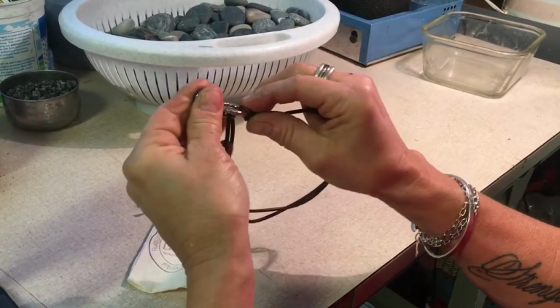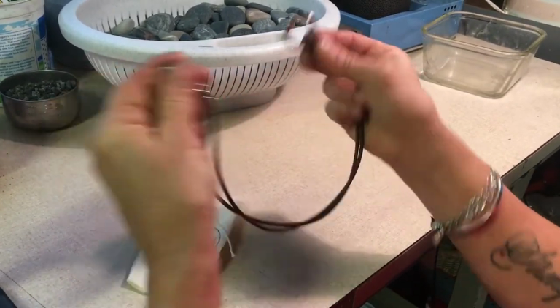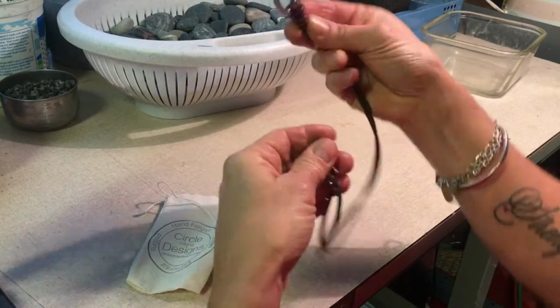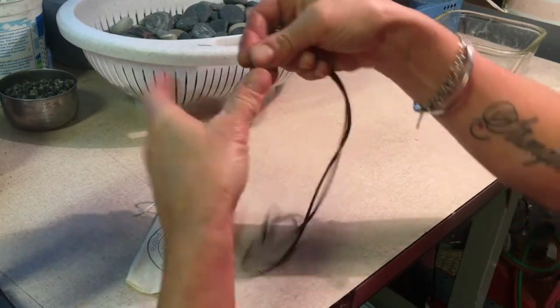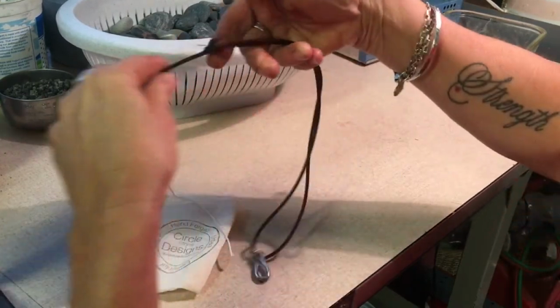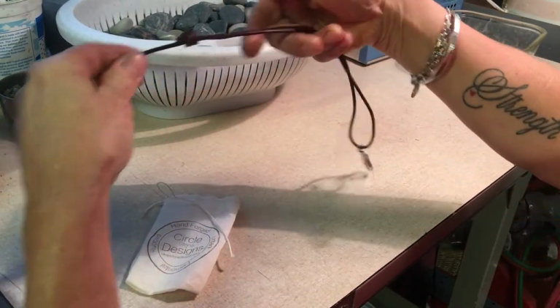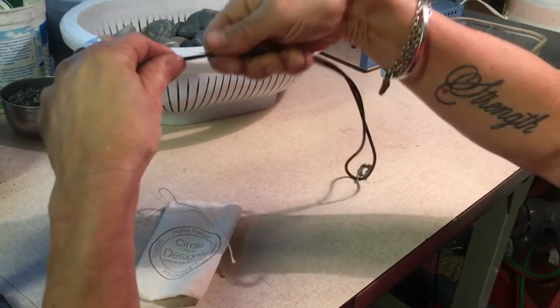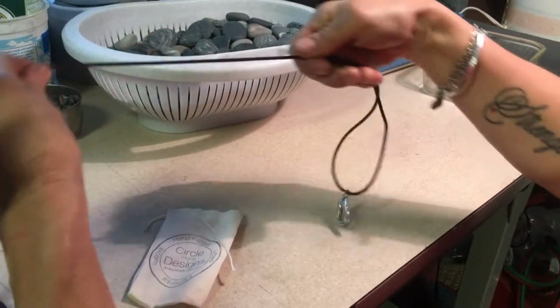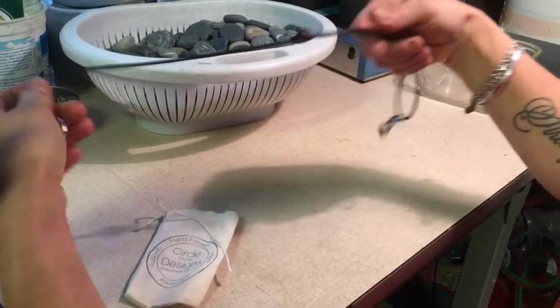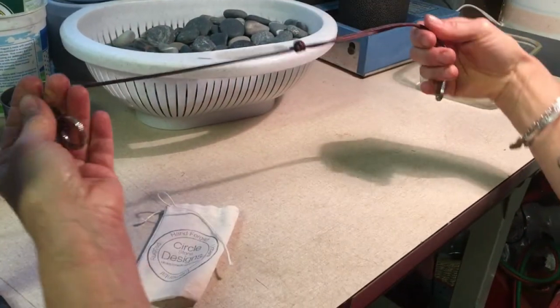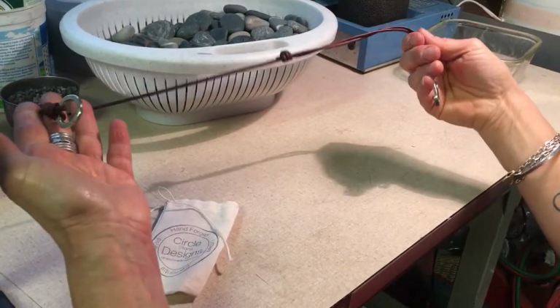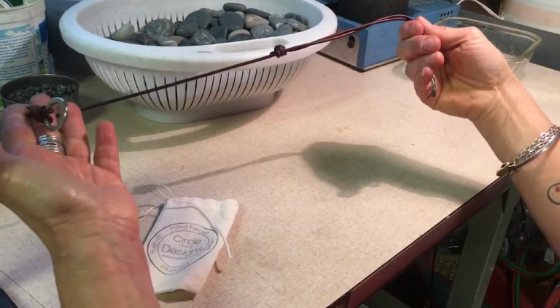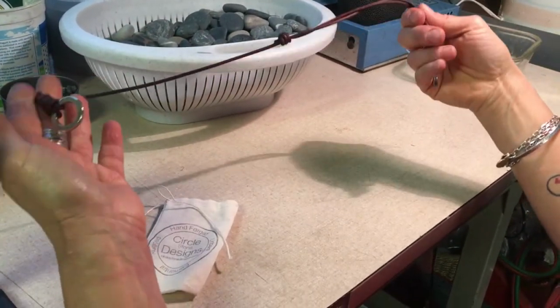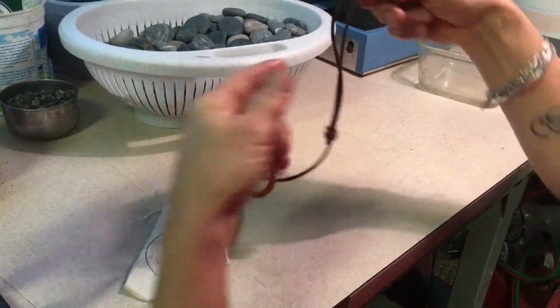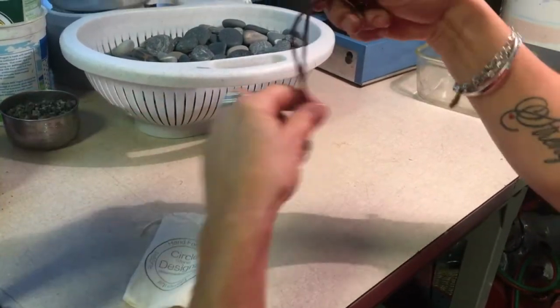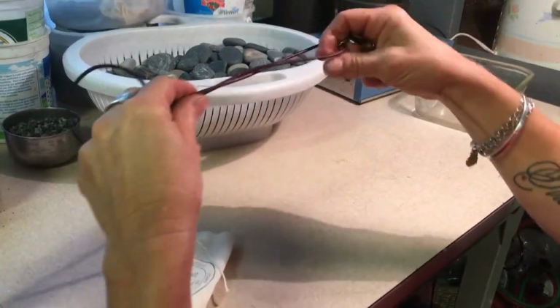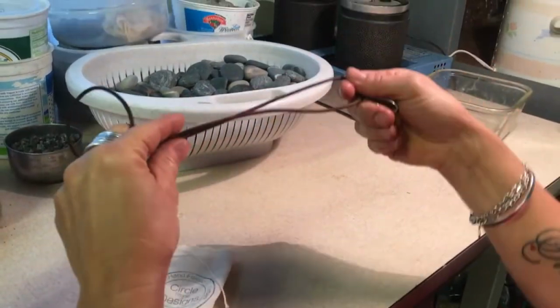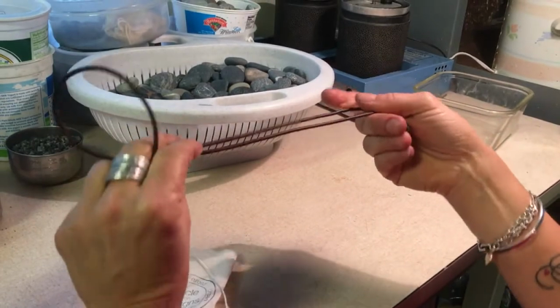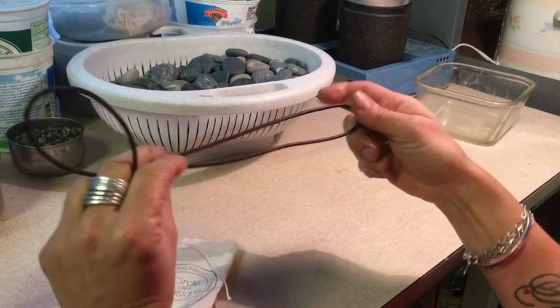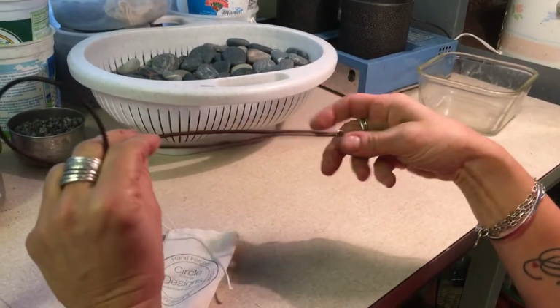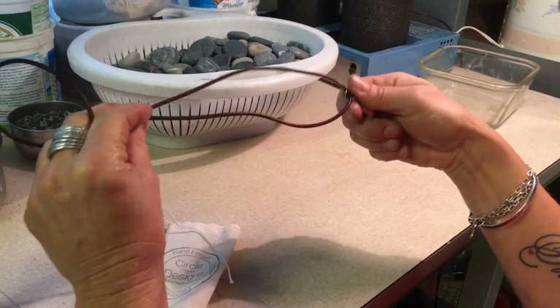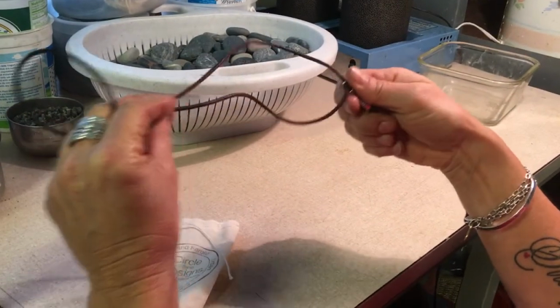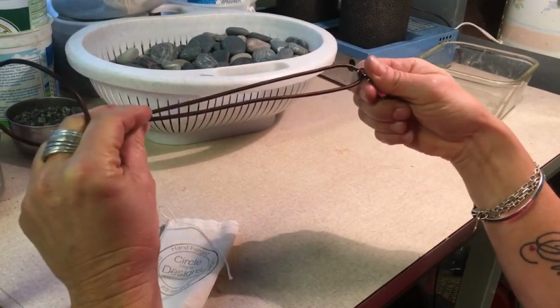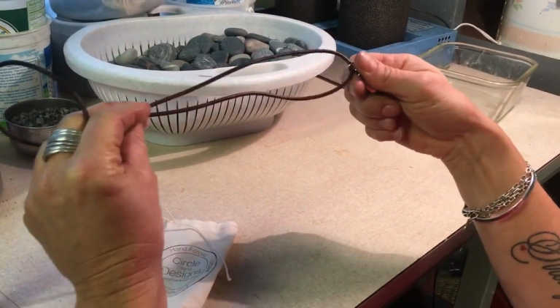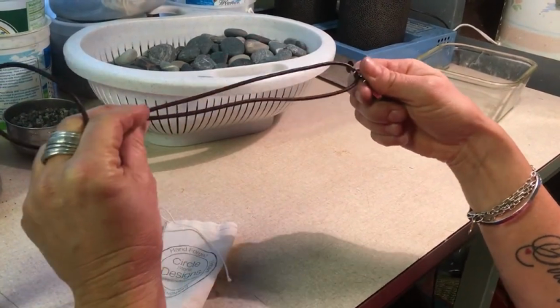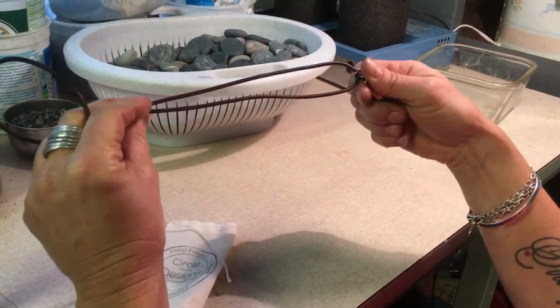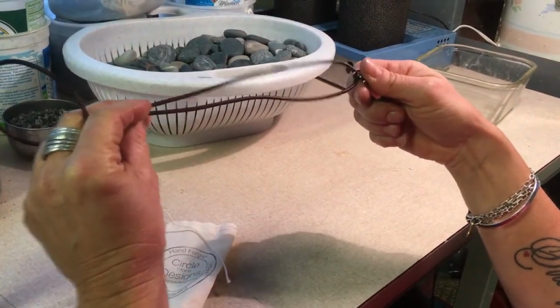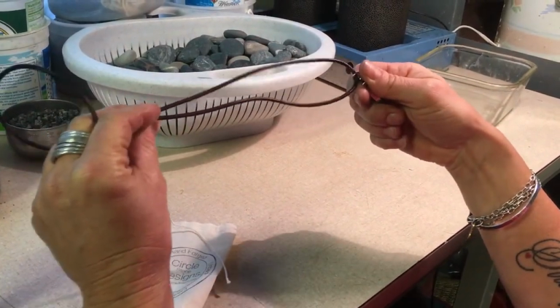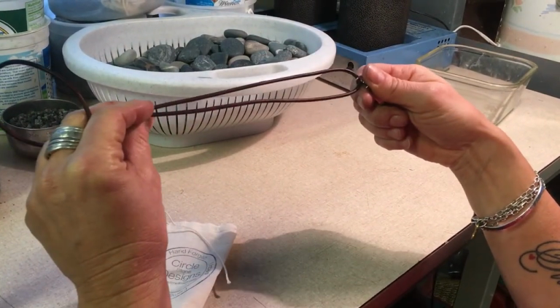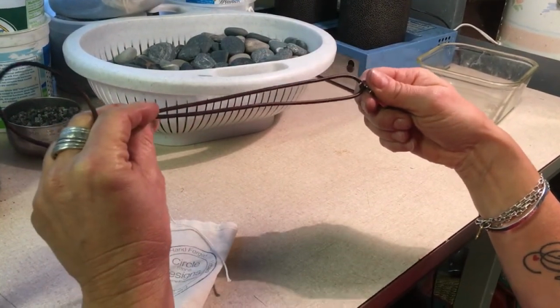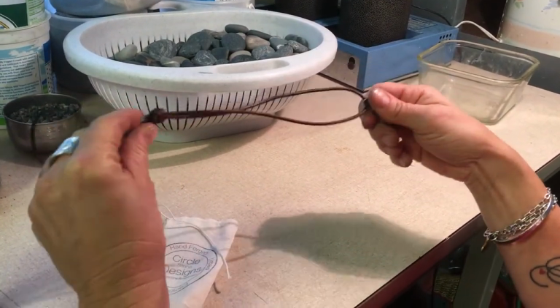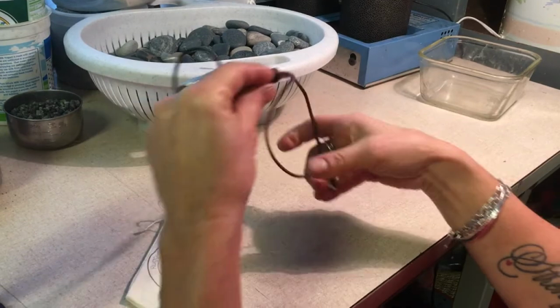The leather is adjustable. The knot slides to adjust the length of the leather. When you get it, the leather is a little stiff because it has not been worn. It will get nice and supple as you wear it.